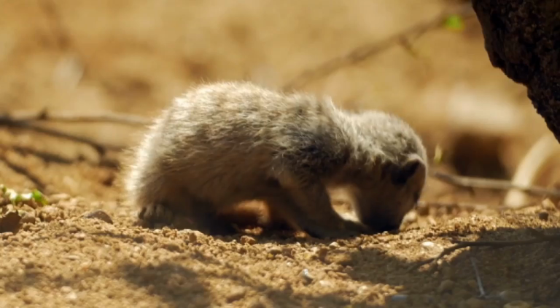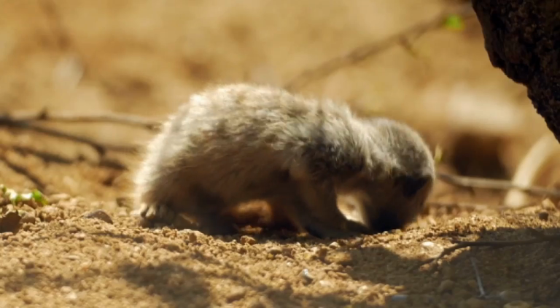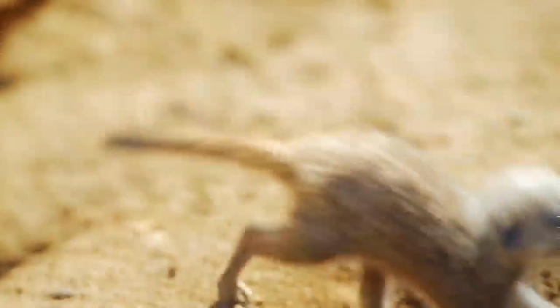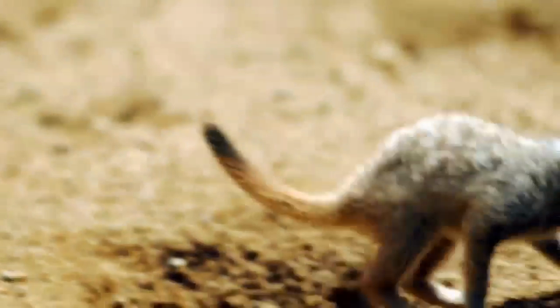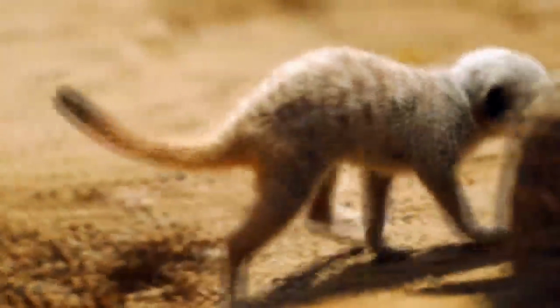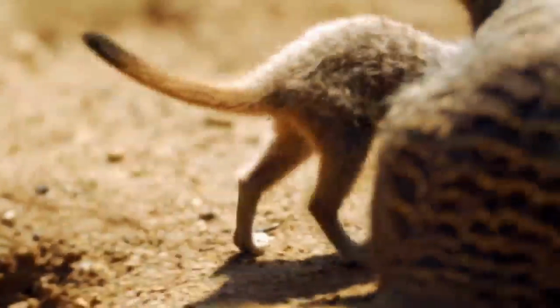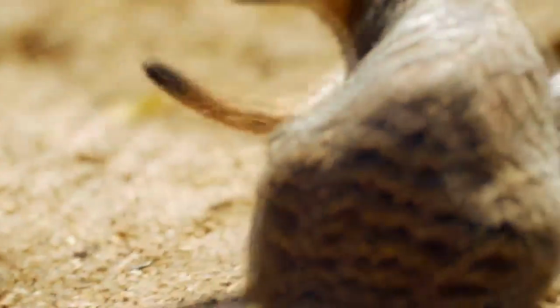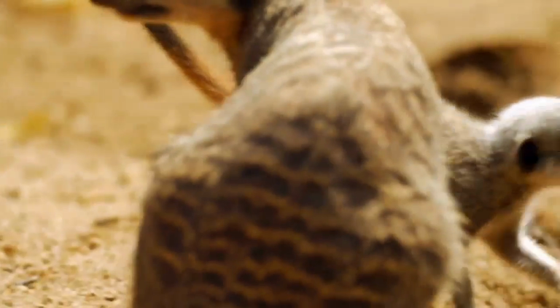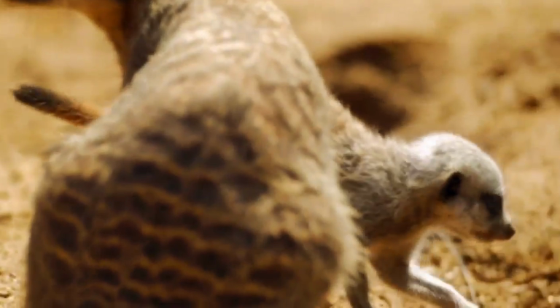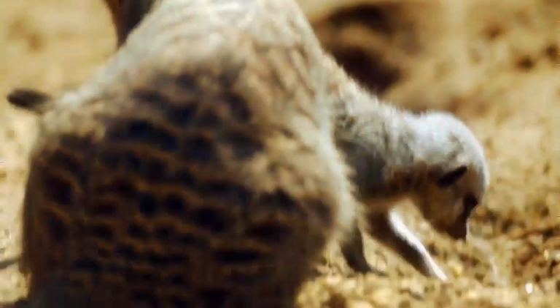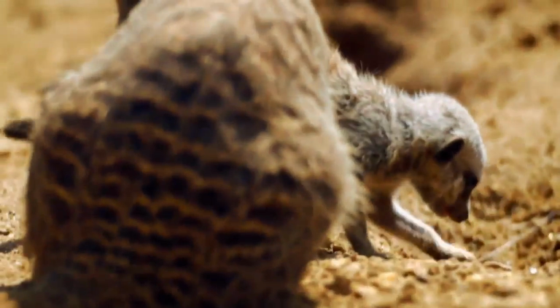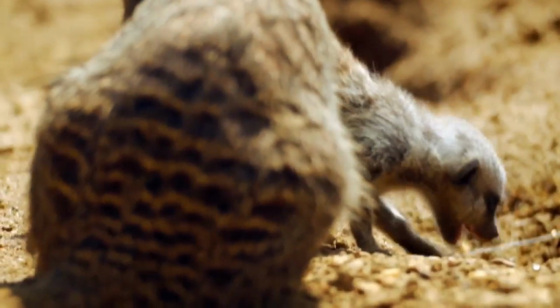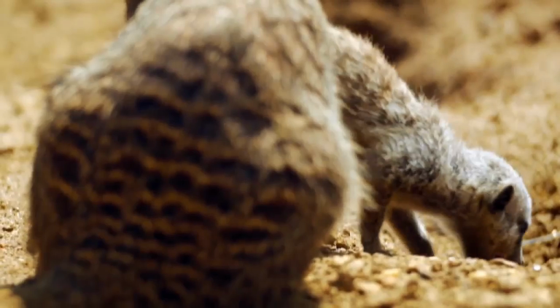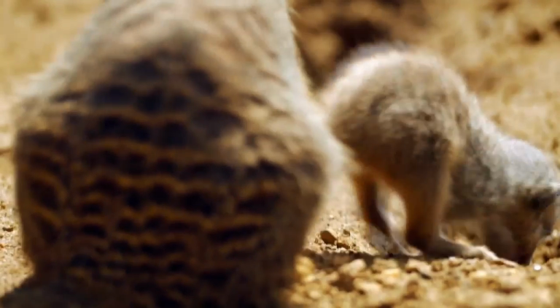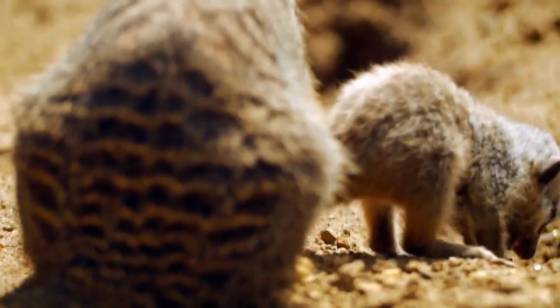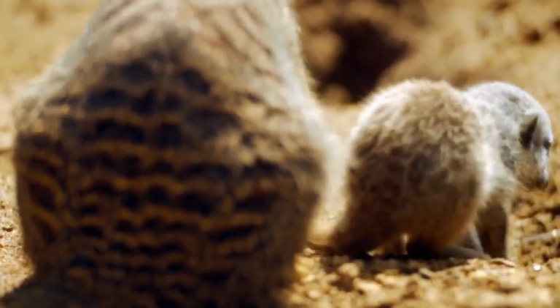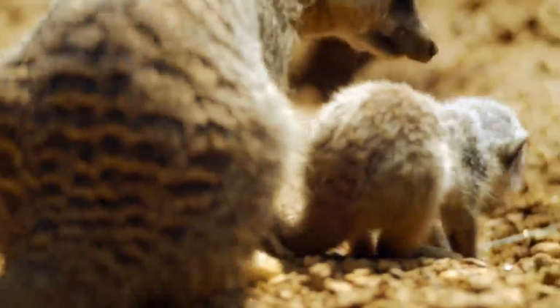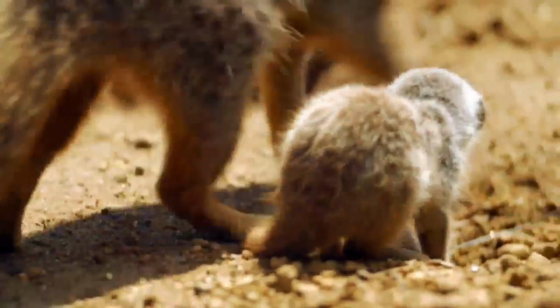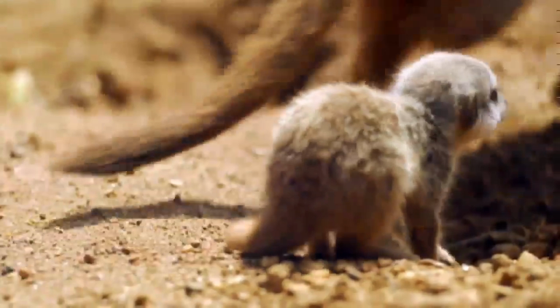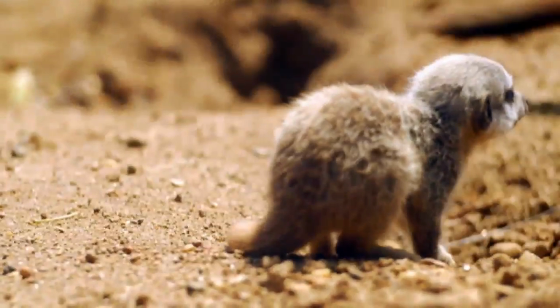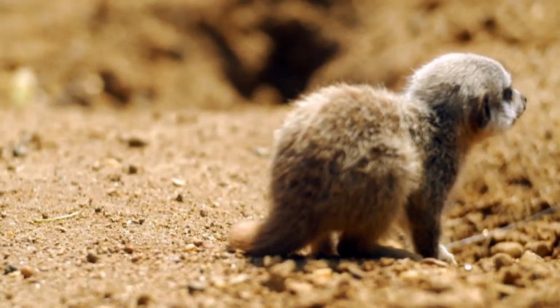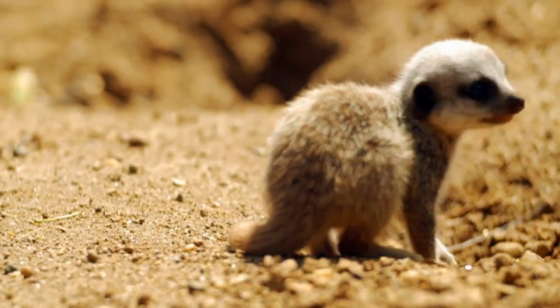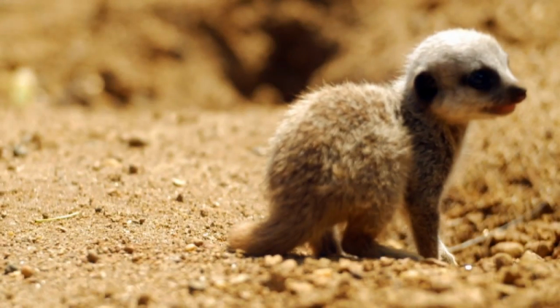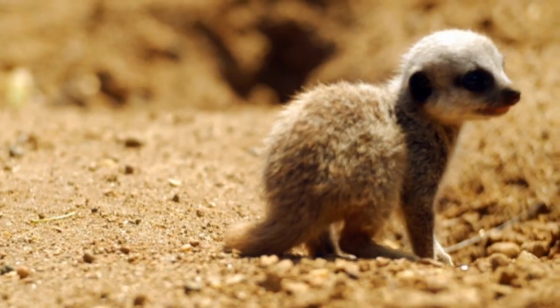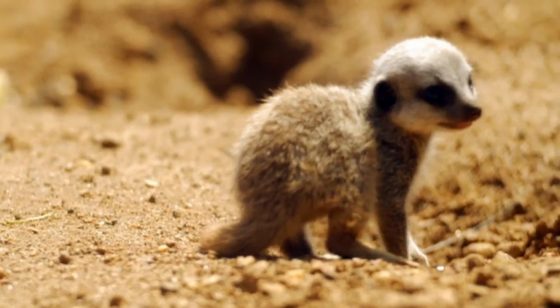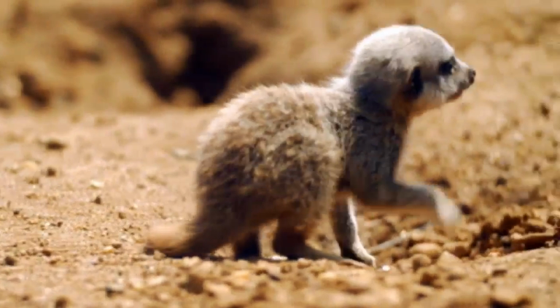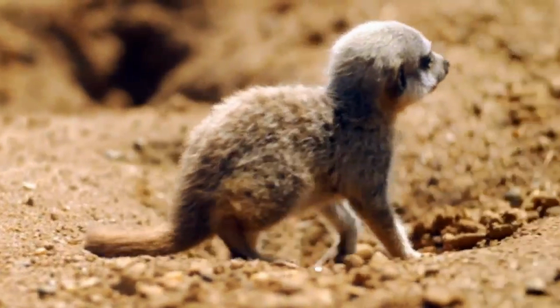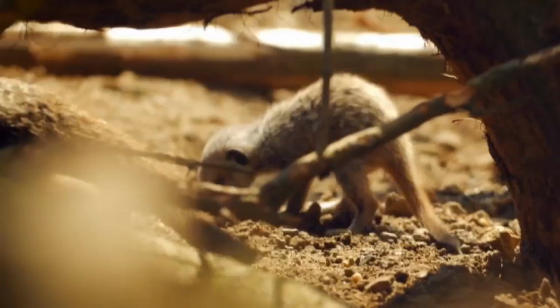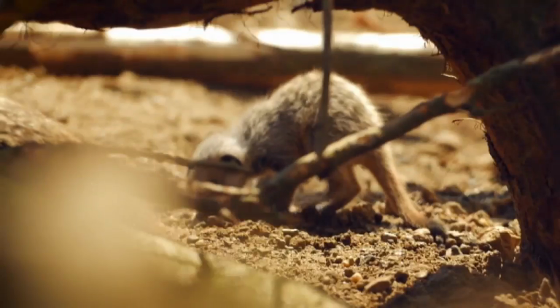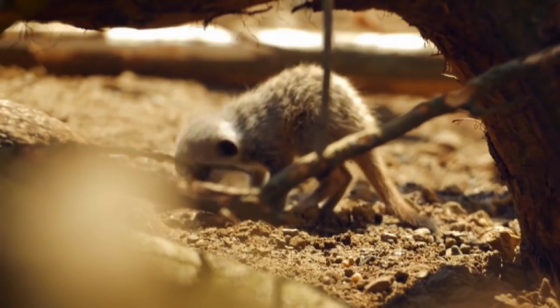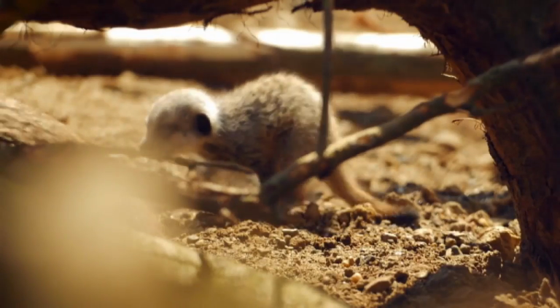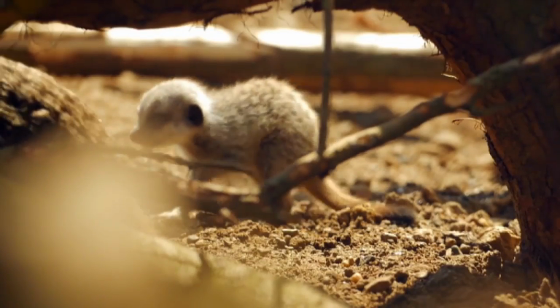Meerkats have four toes on each foot and very long, non-retractable claws to help them dig. Most meerkats live underground in large groups of around 30 individuals called a gang or a mob.